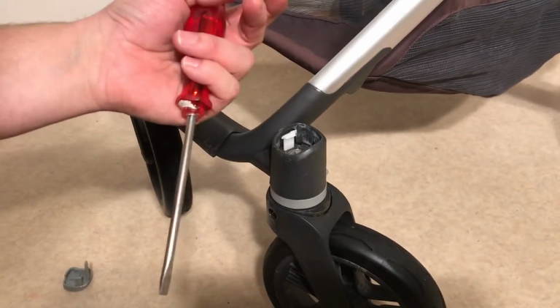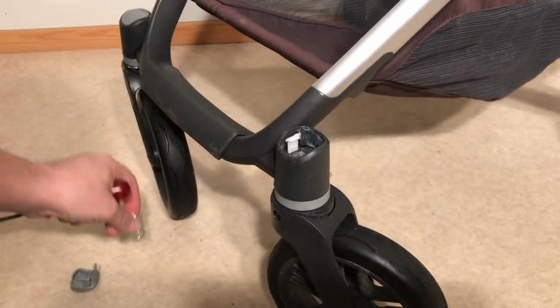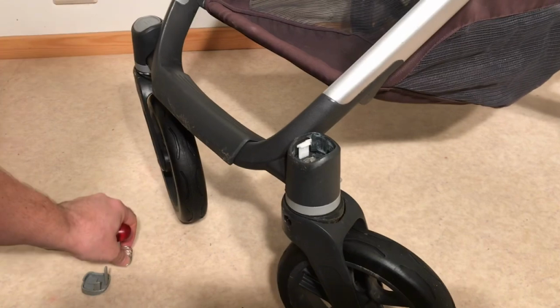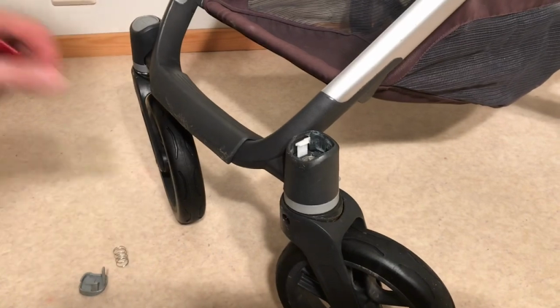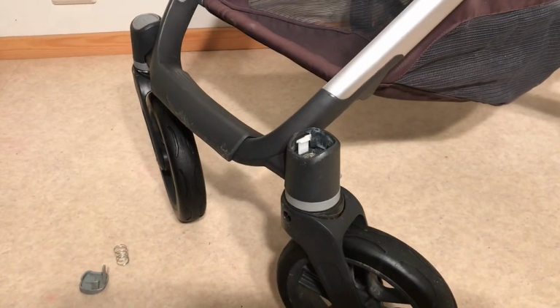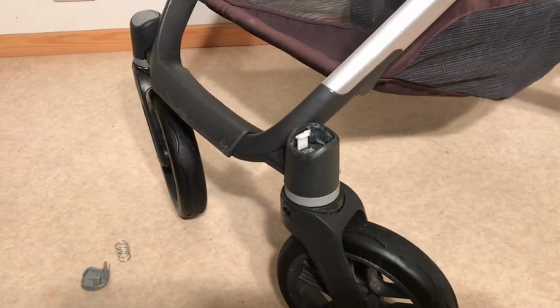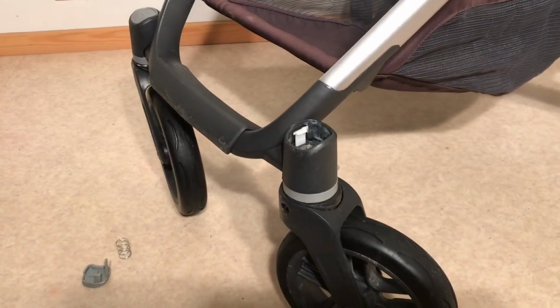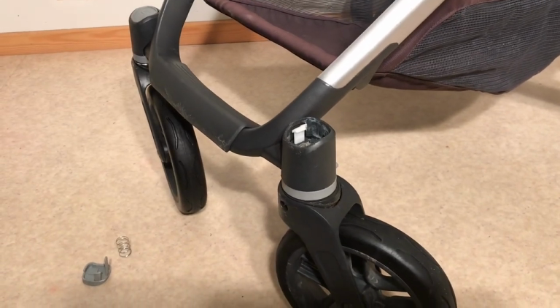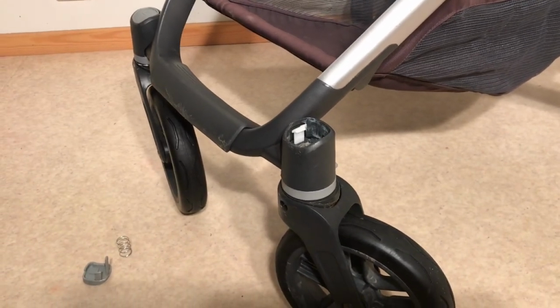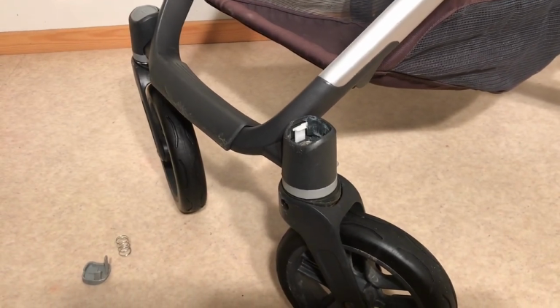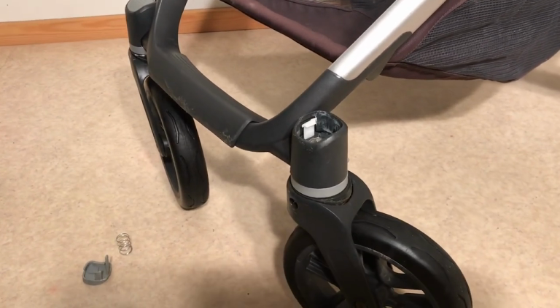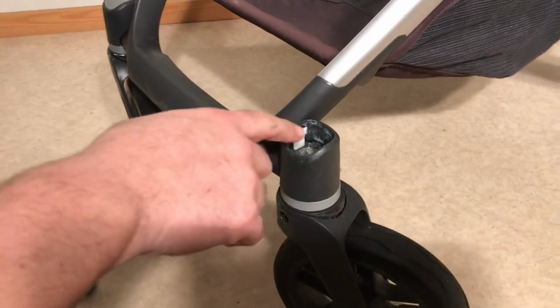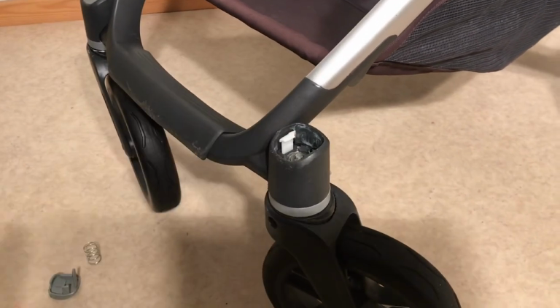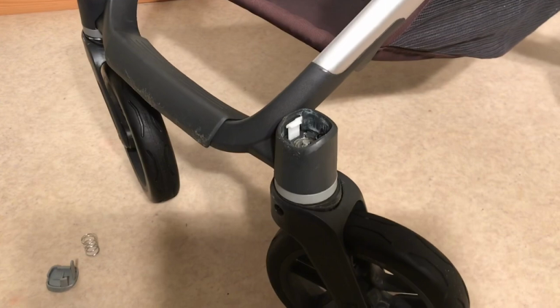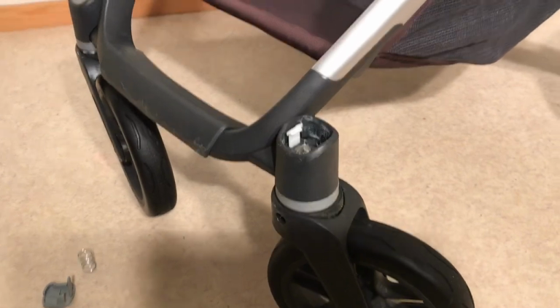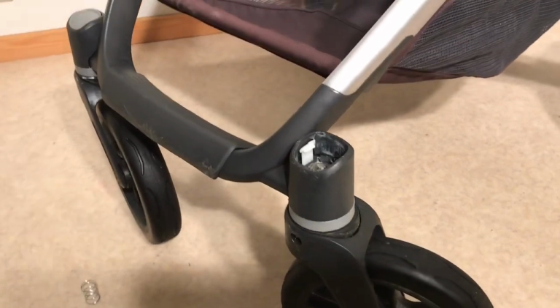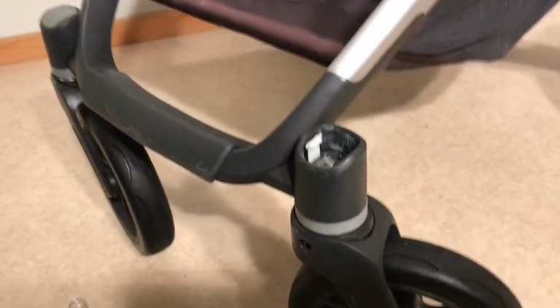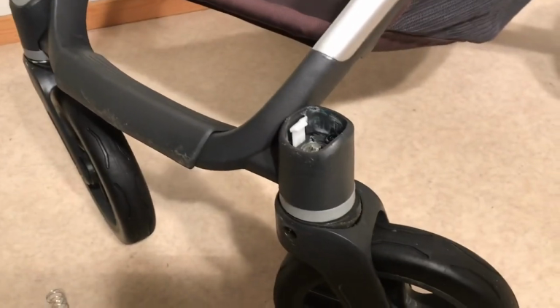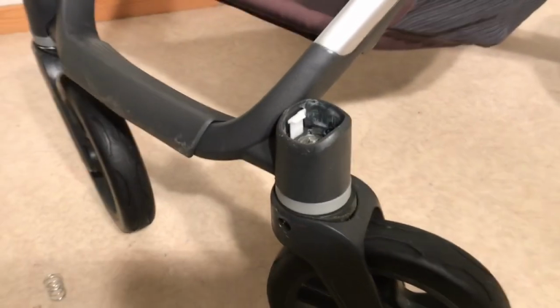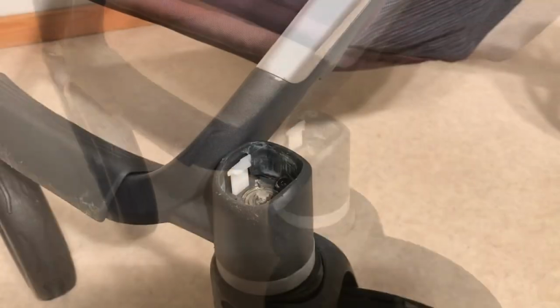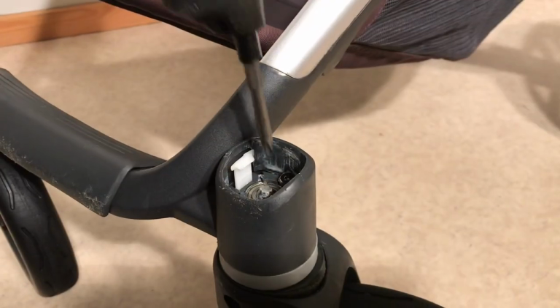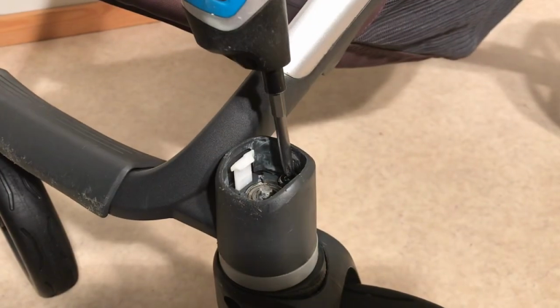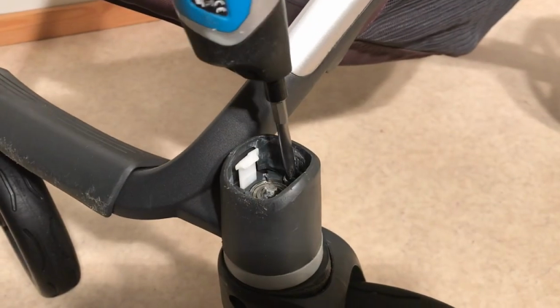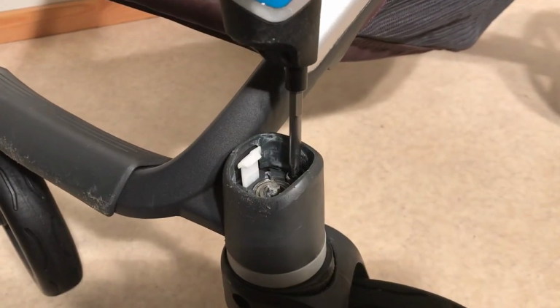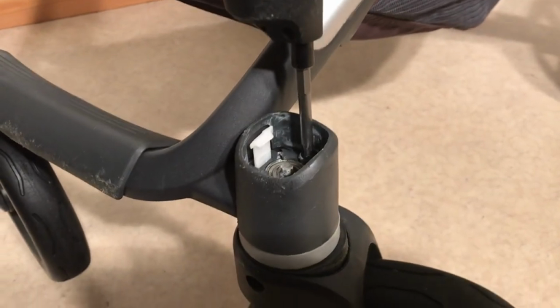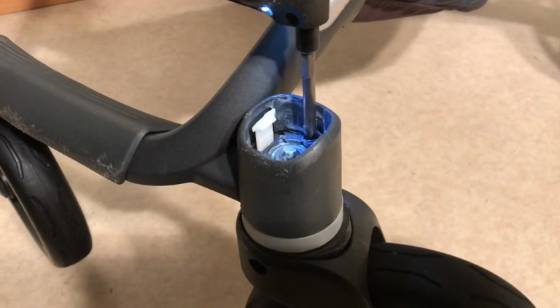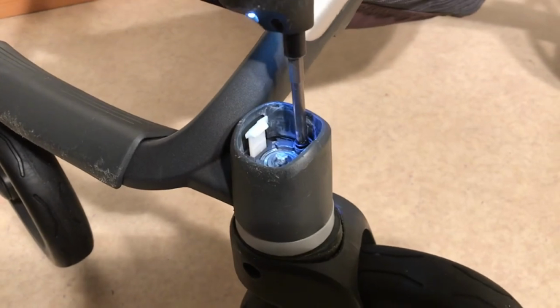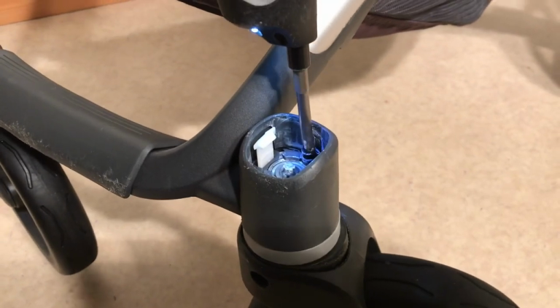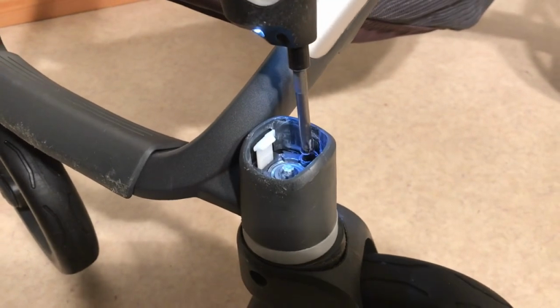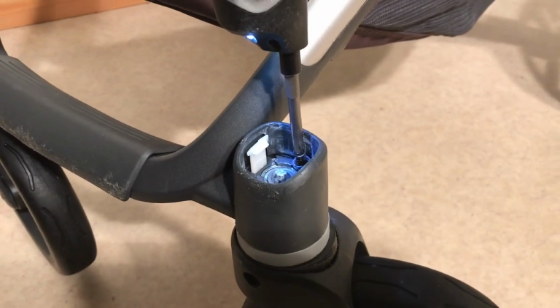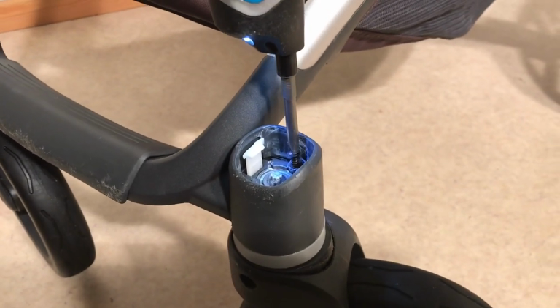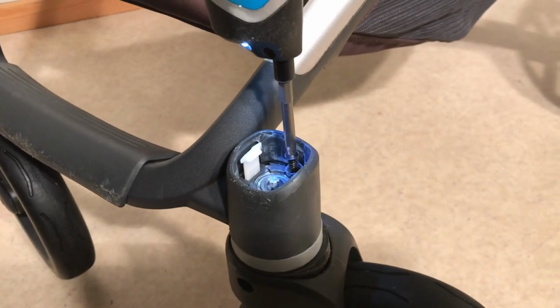Take out the spring and then if you look in the top you'll see there are a pair of screws — a black screw in the back and a silver screw in the front. You're going to remove both of those.